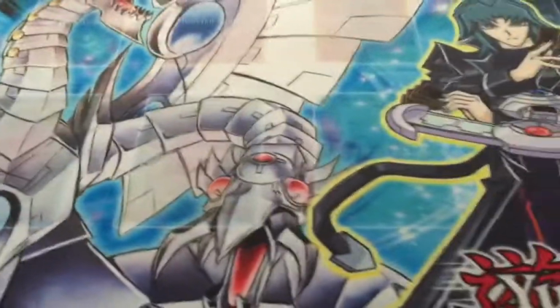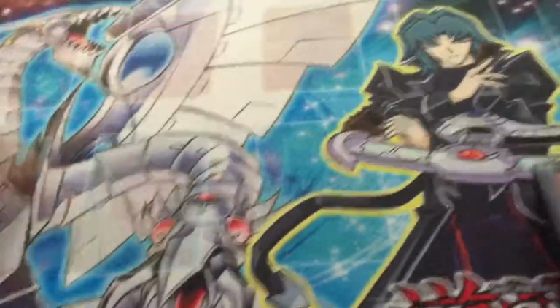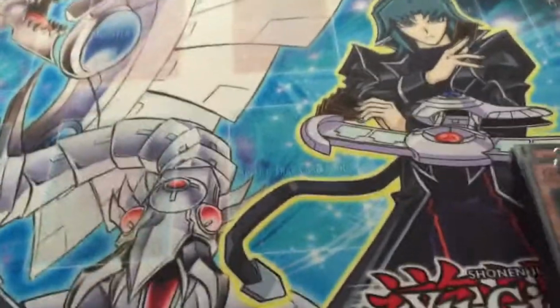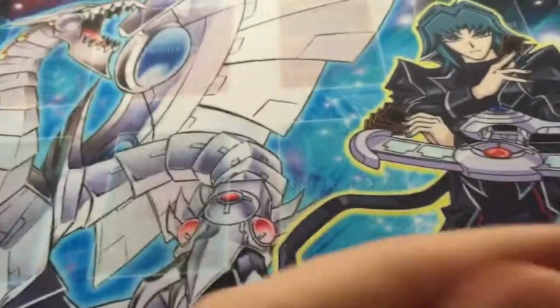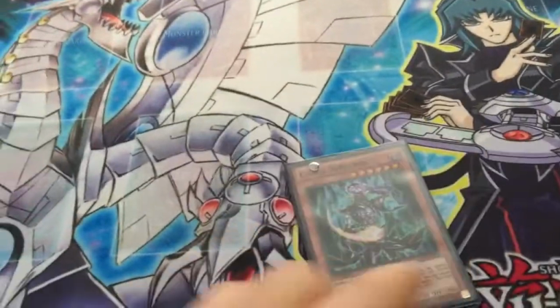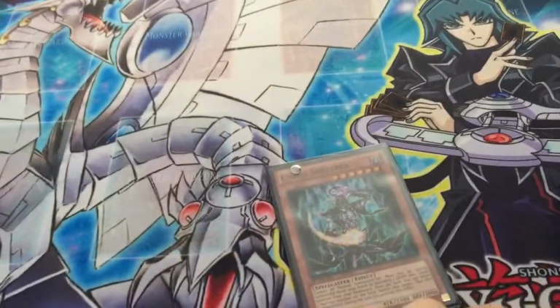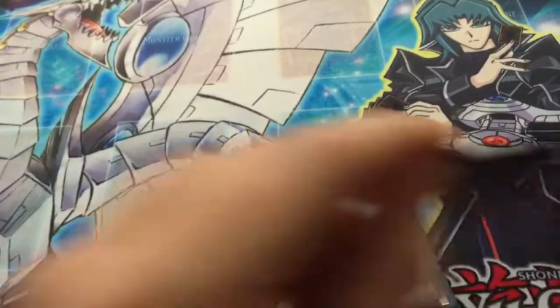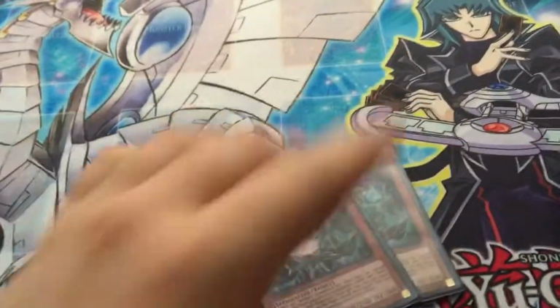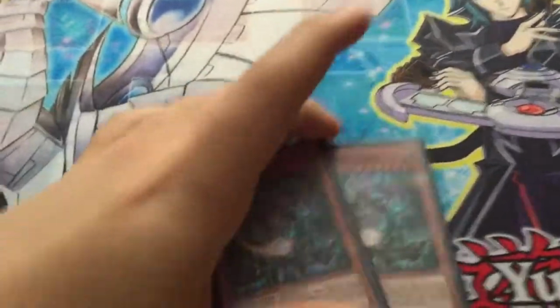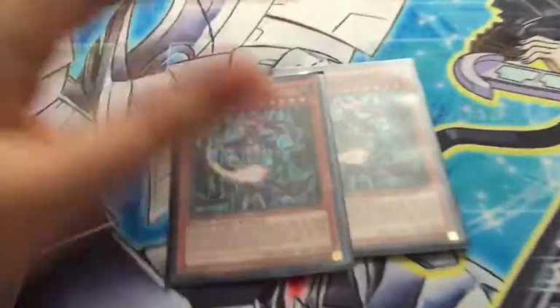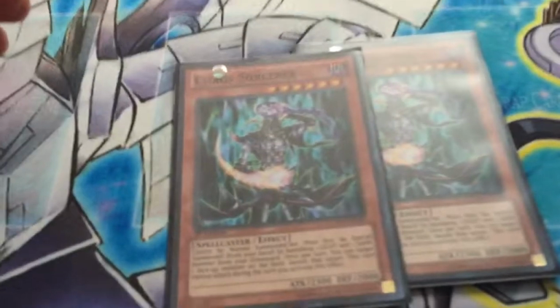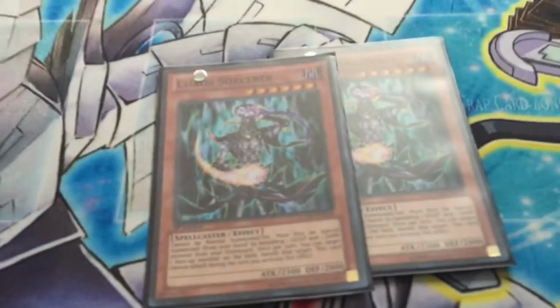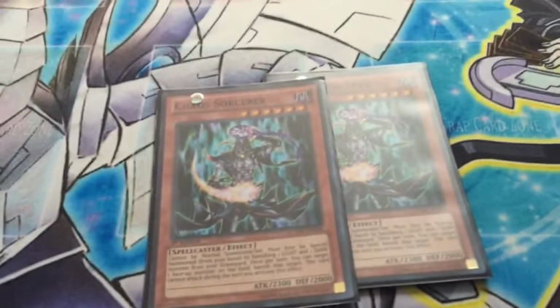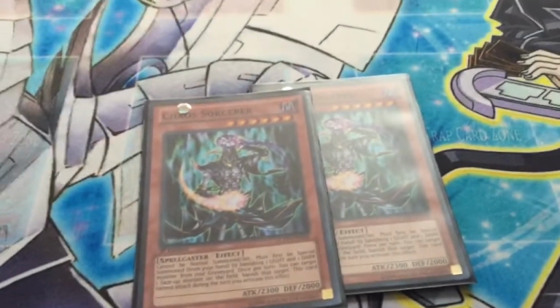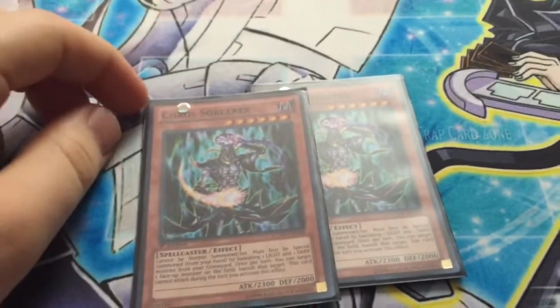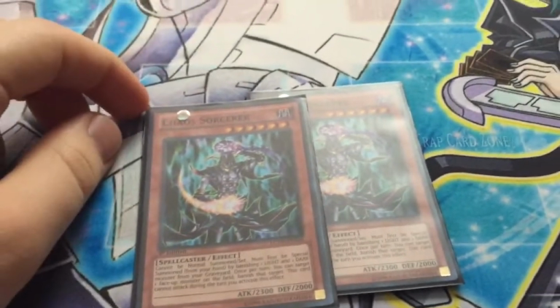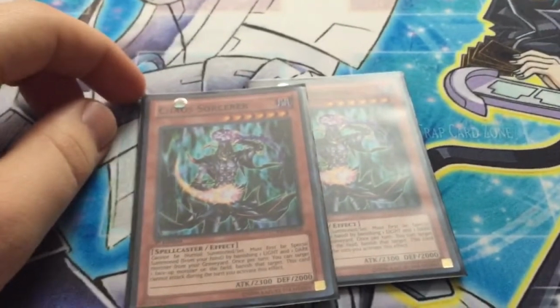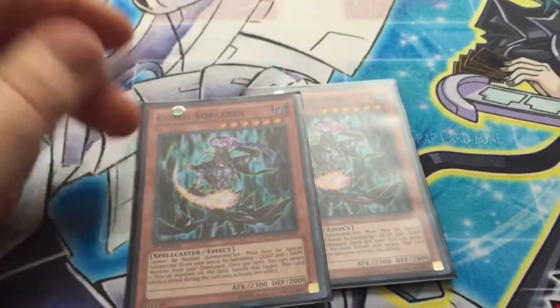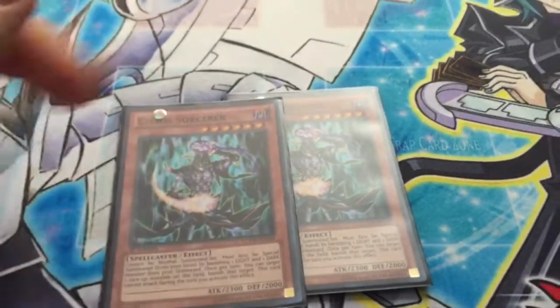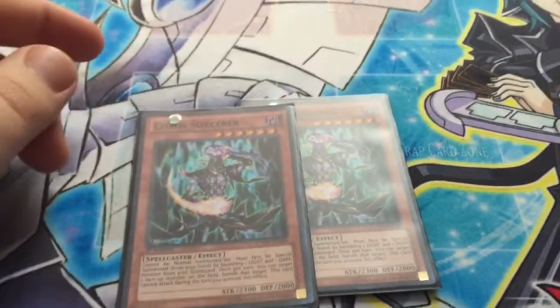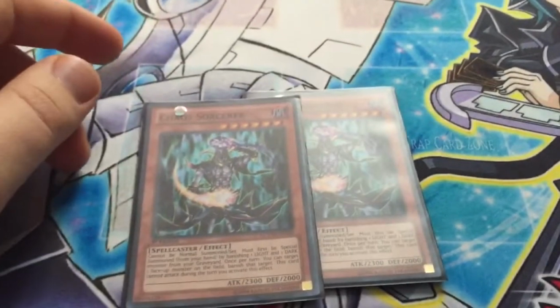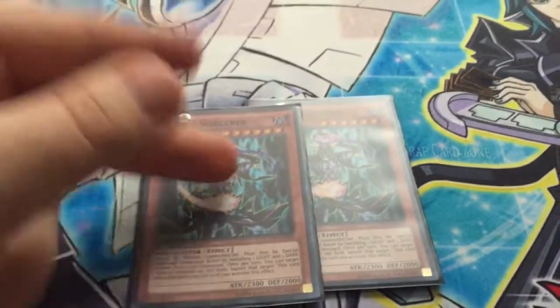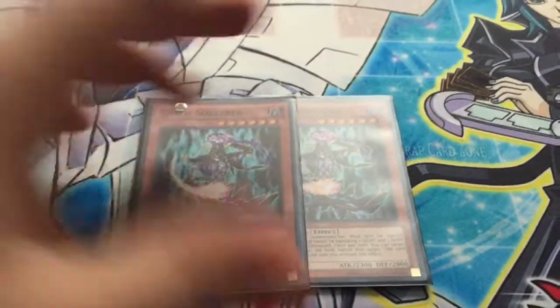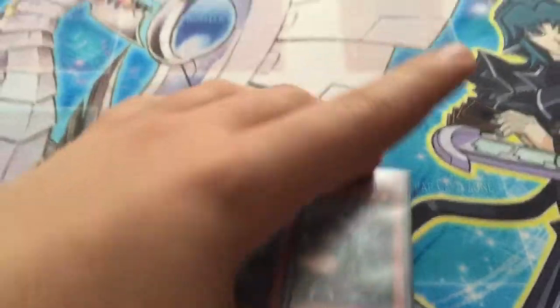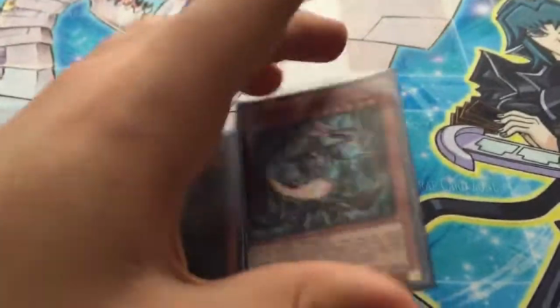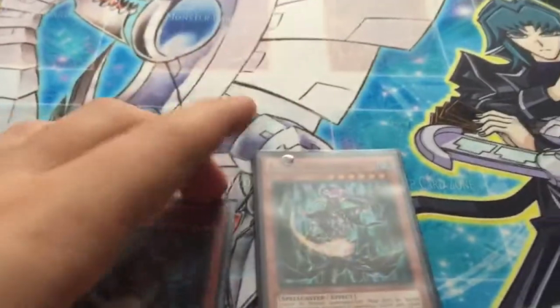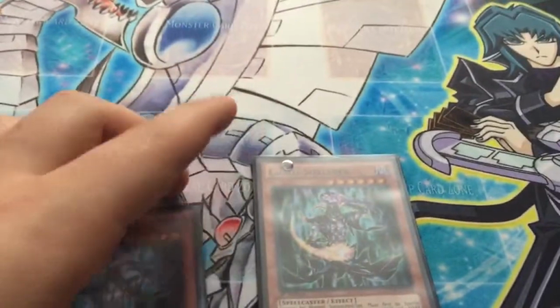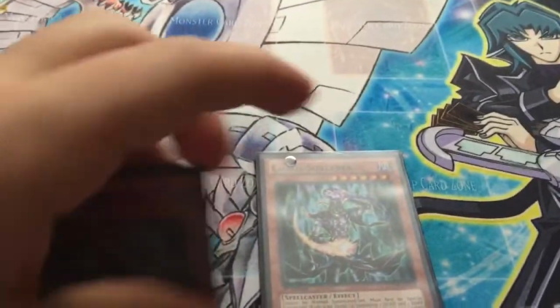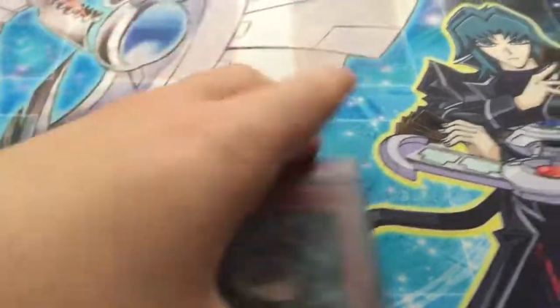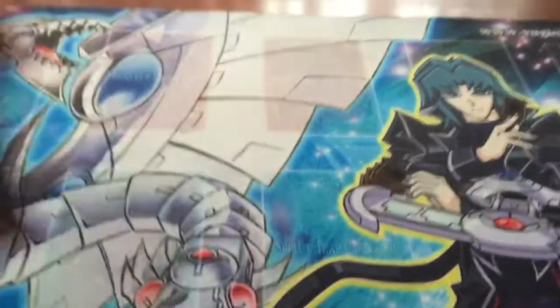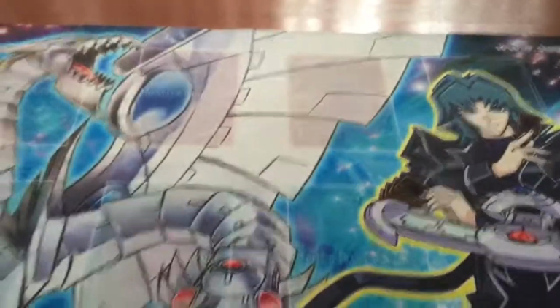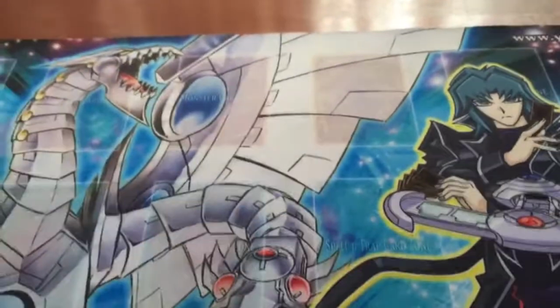Next, we have 2 Chaos Sorcerer. Chaos Sorcerer is one of your boss monsters. He's 2300 and banishes monsters that are annoying on your opponent's board. So that's really good.